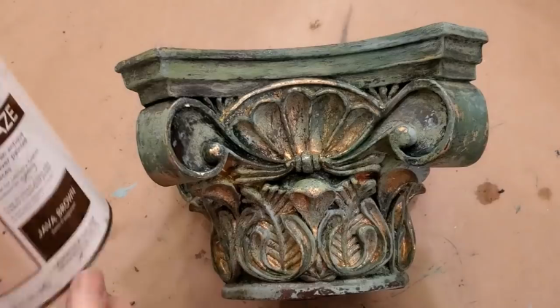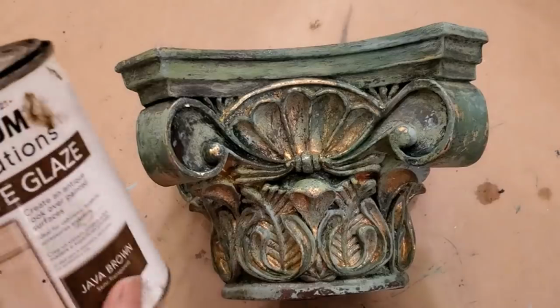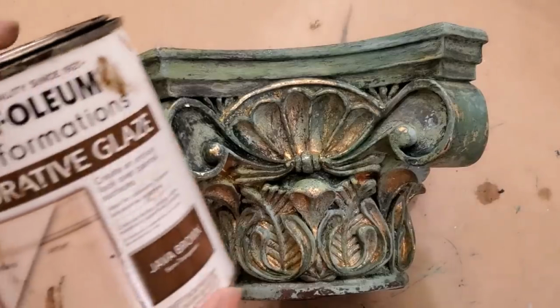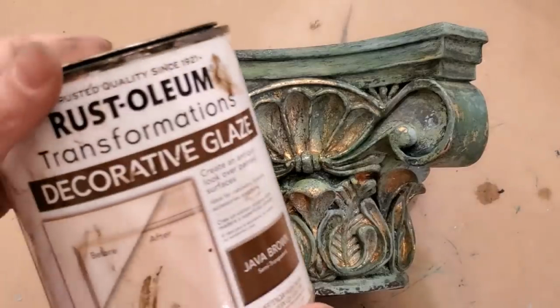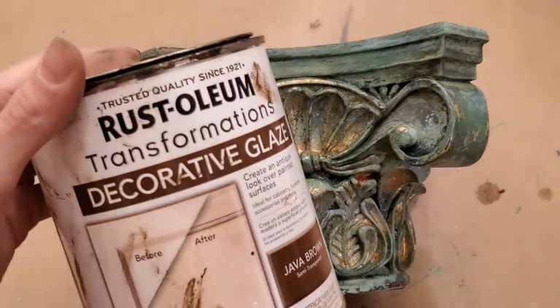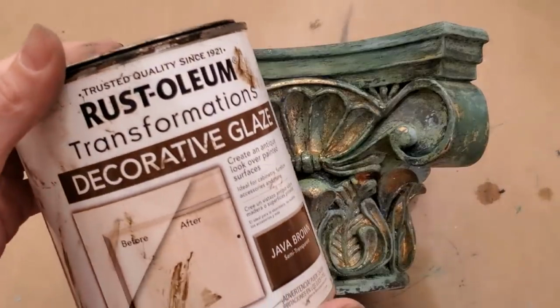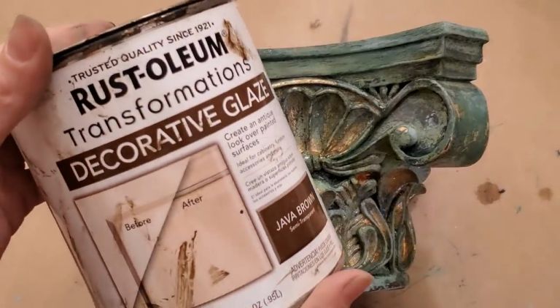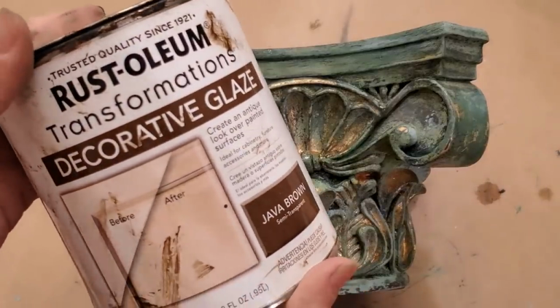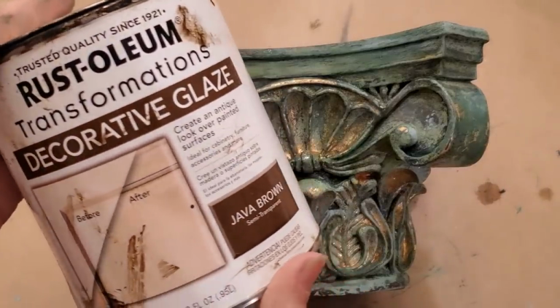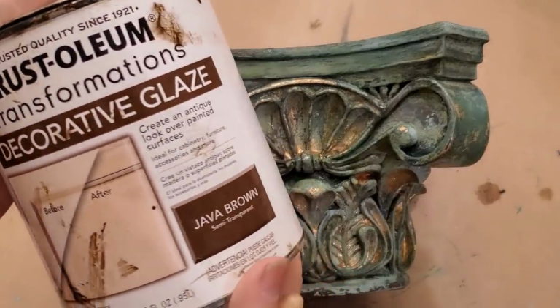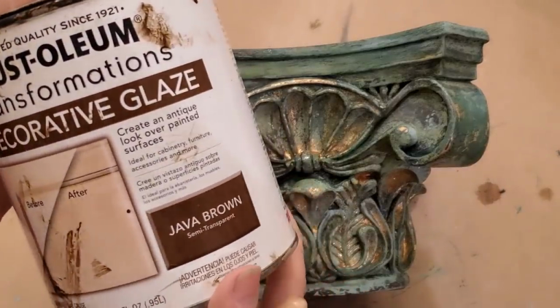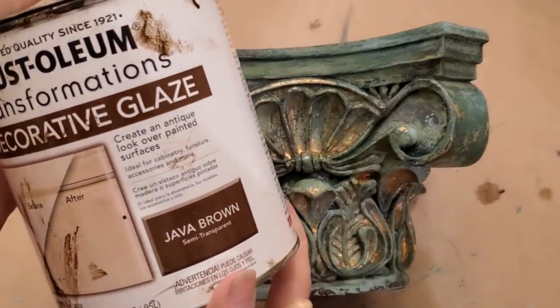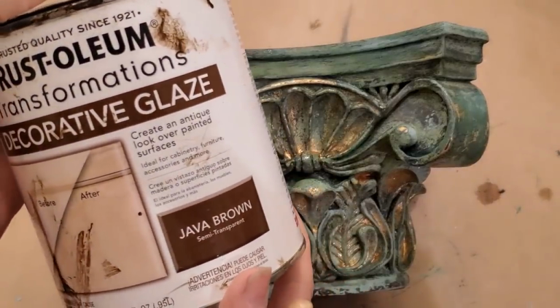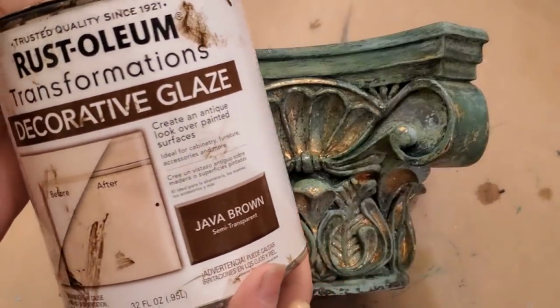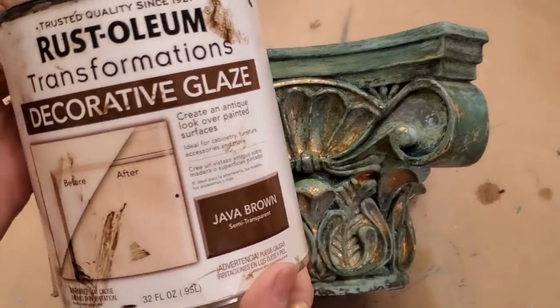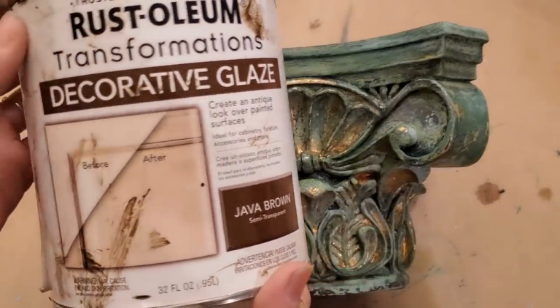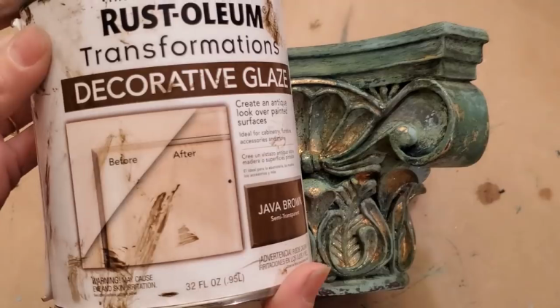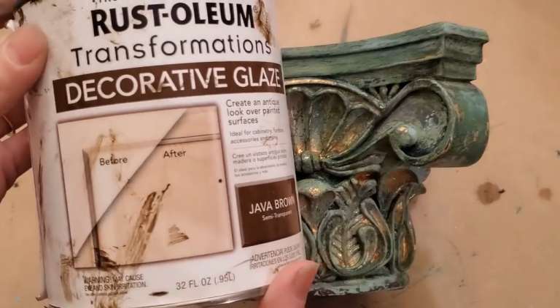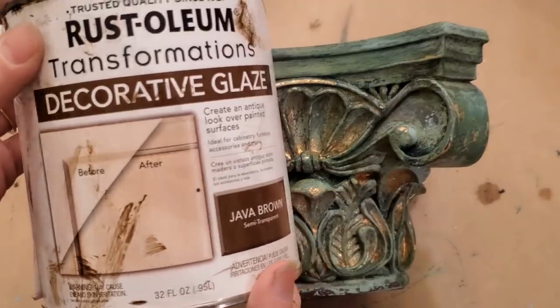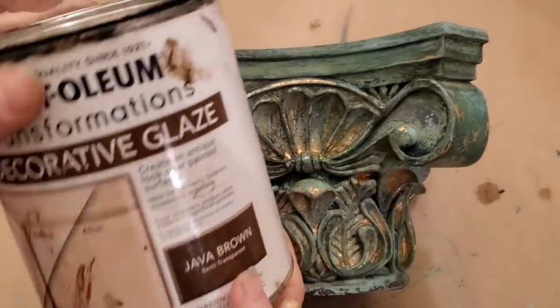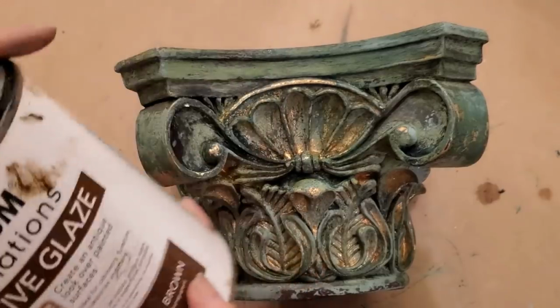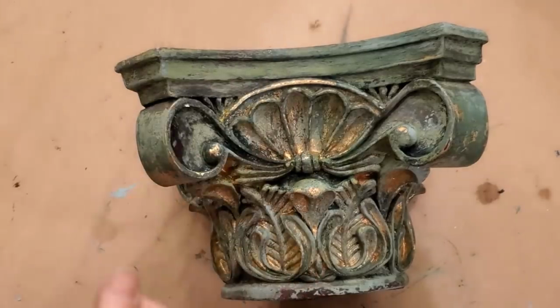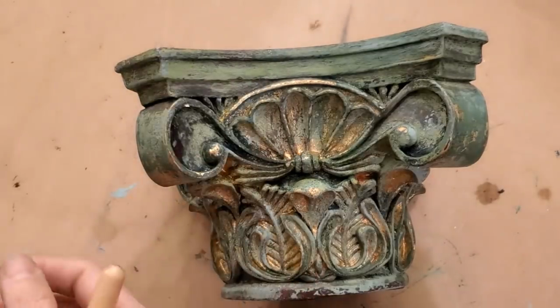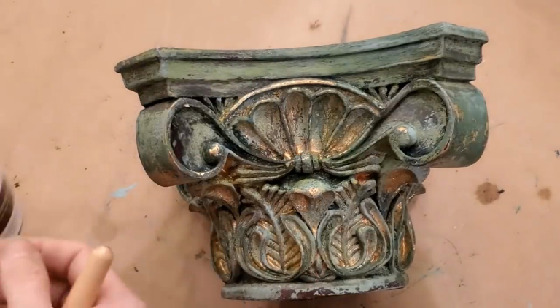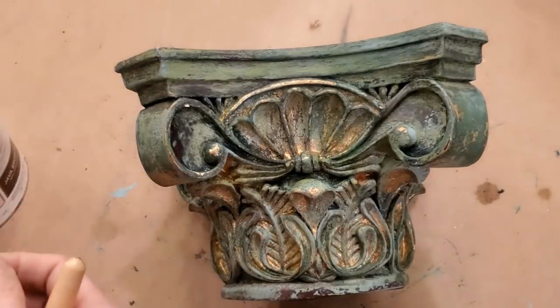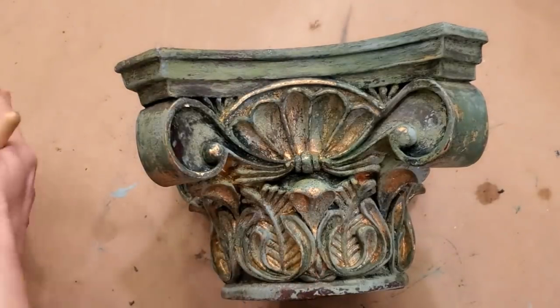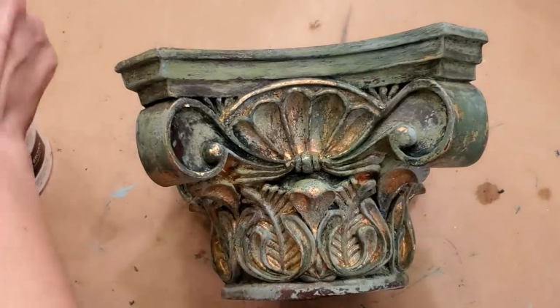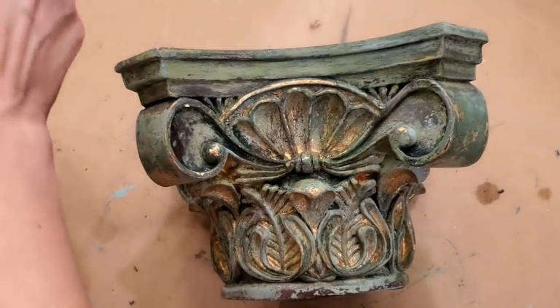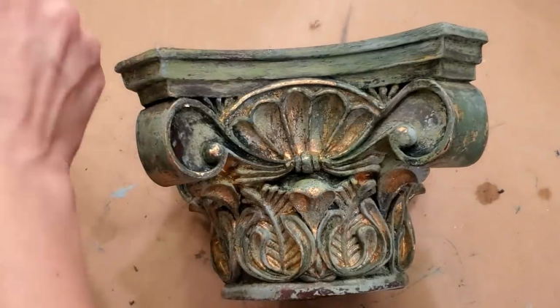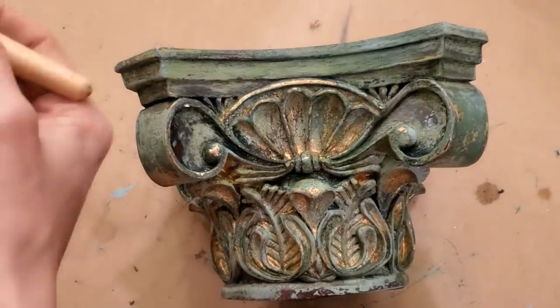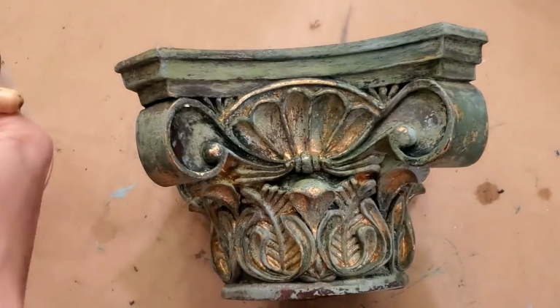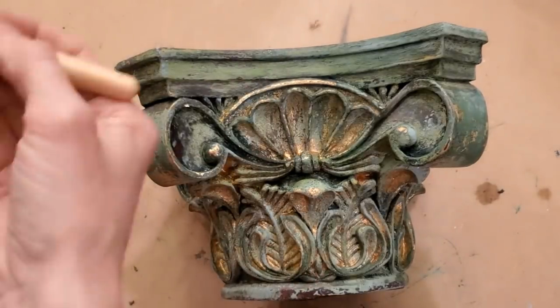I love using this Decorative Glaze by Rust-Oleum in the color Java Brown on almost all of my projects. It adds depth and gives that aged appearance.